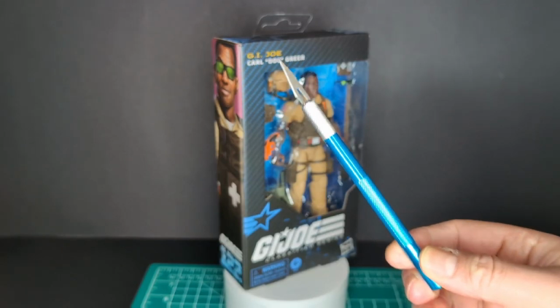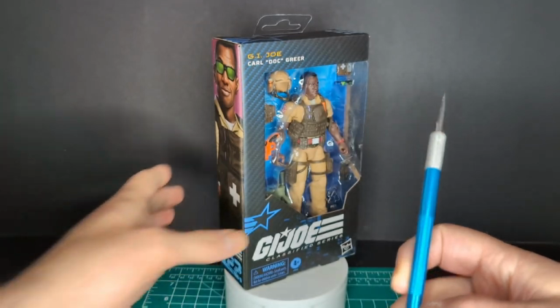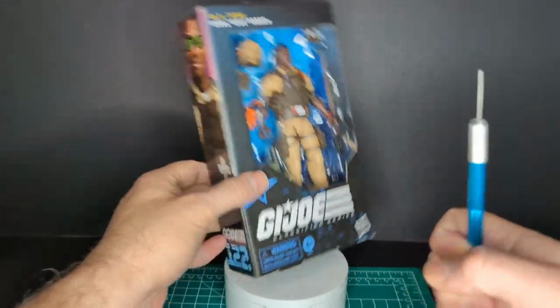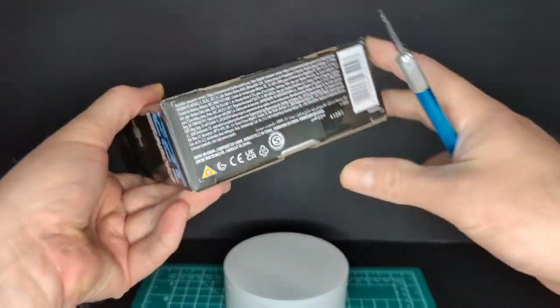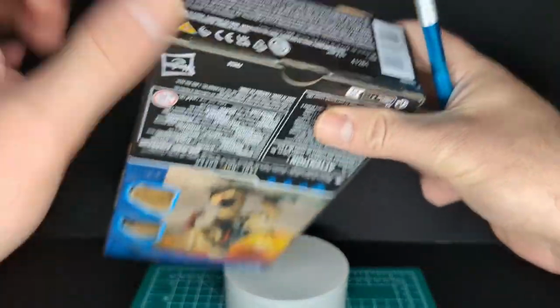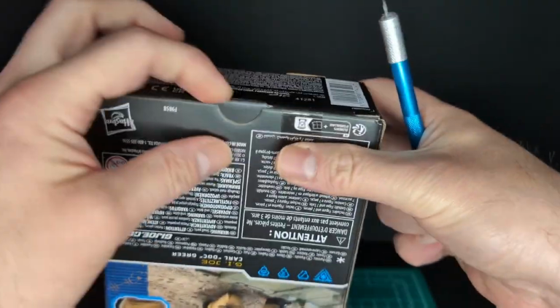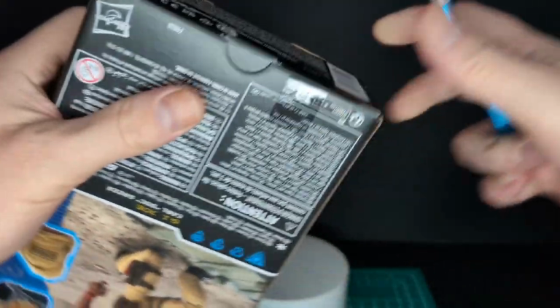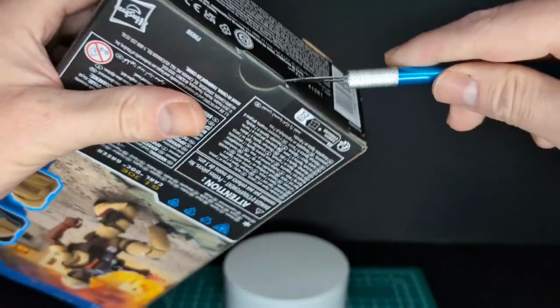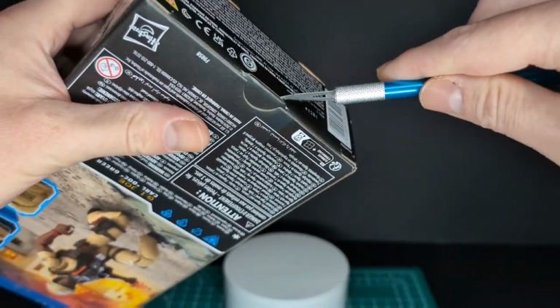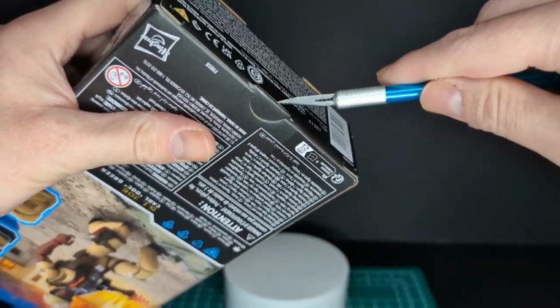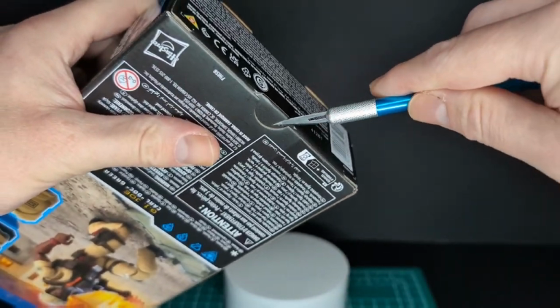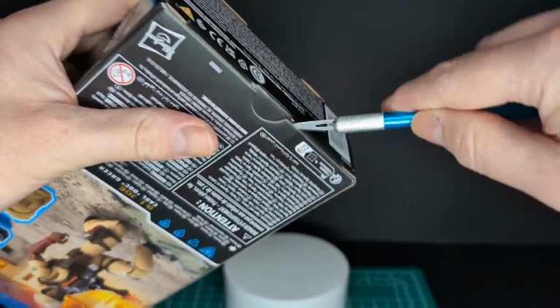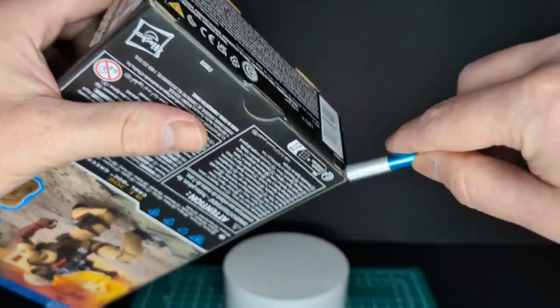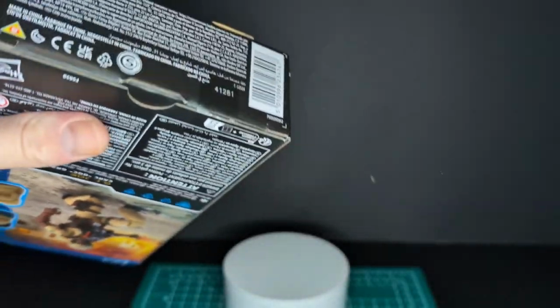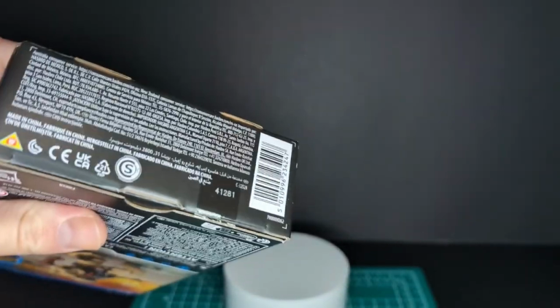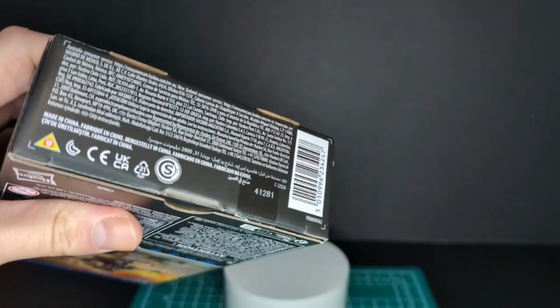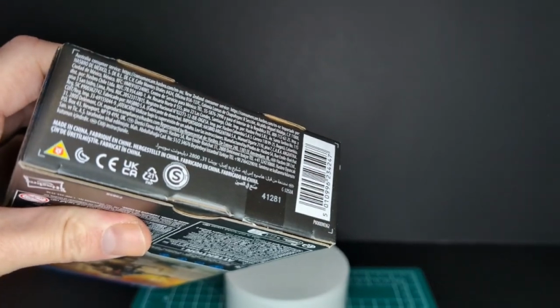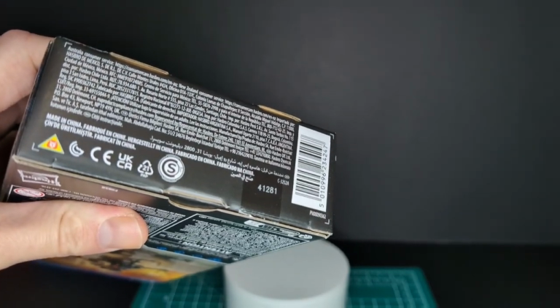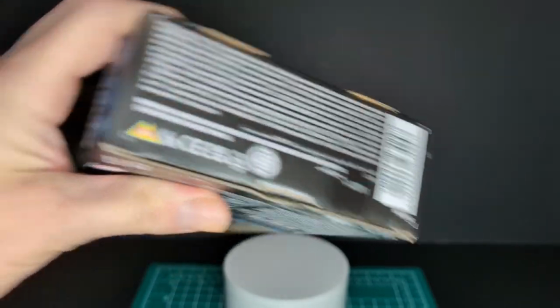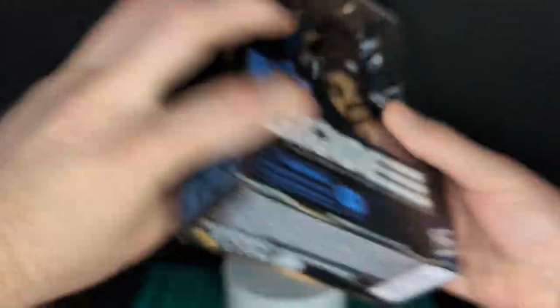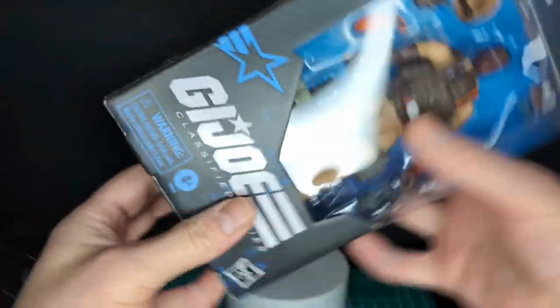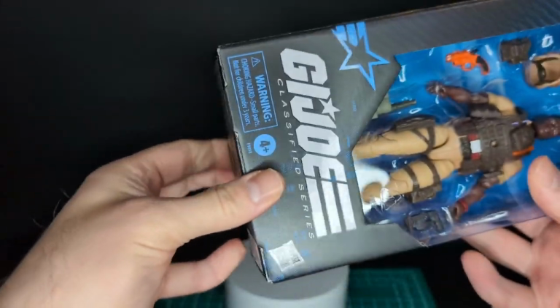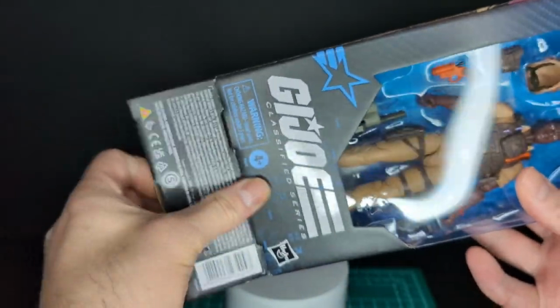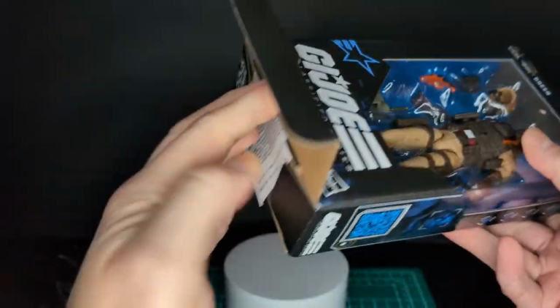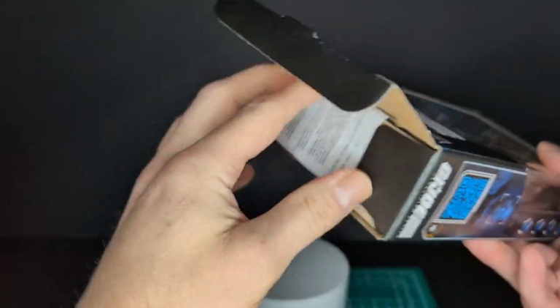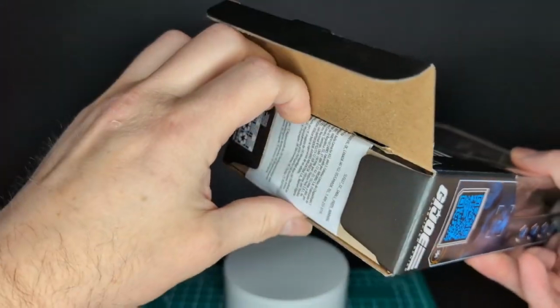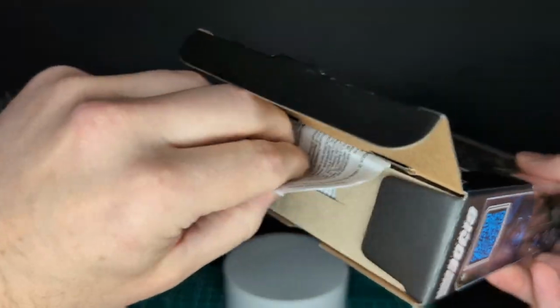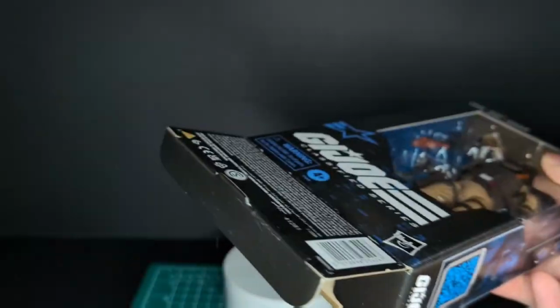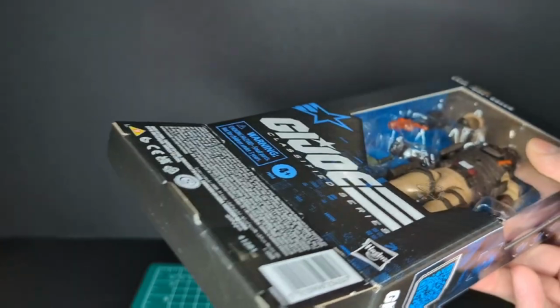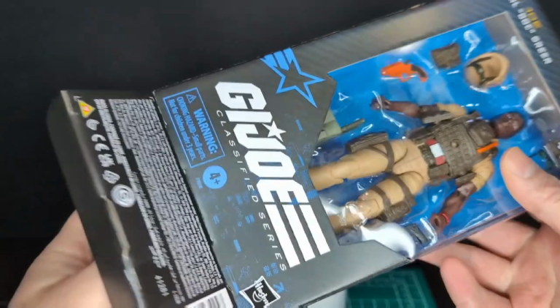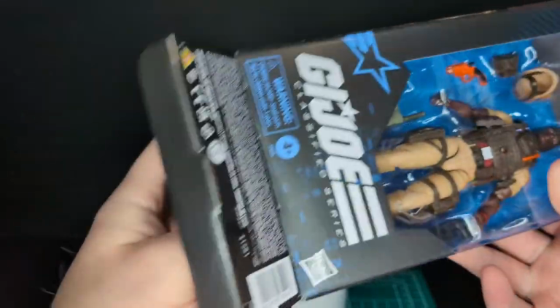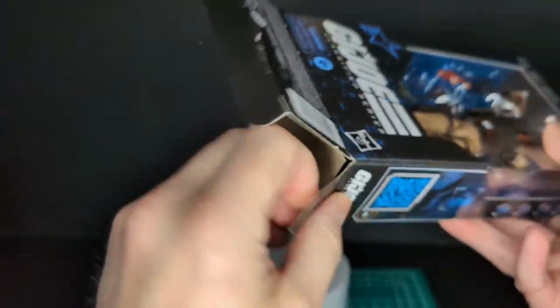Unfortunately you can't really see the stretcher in the back — it's kind of covered up. Alright, let's open up the figure. I've got my trusty scalpel here and we're going to go in from the bottom. There's one piece of tape — there it is. Stay tuned at the end of this video, we have a vintage comparison.